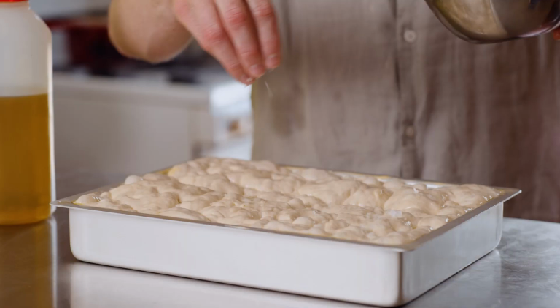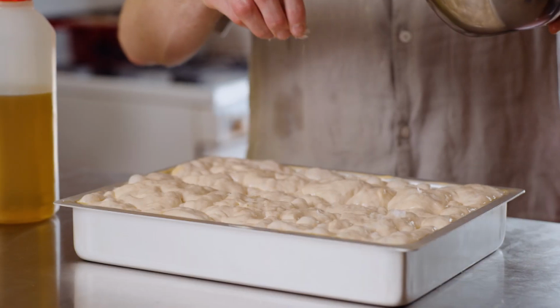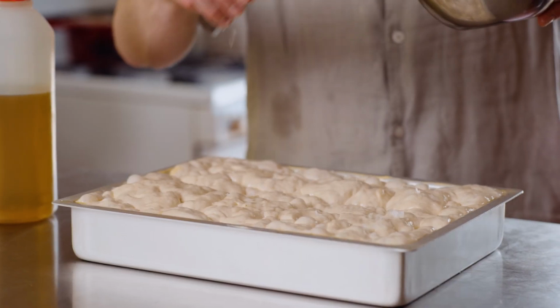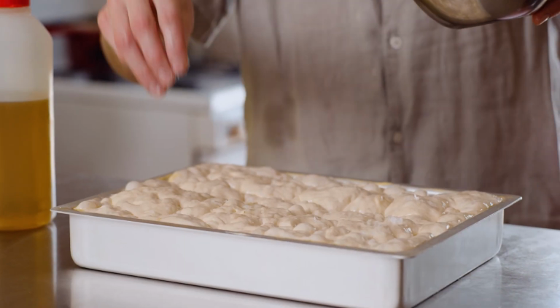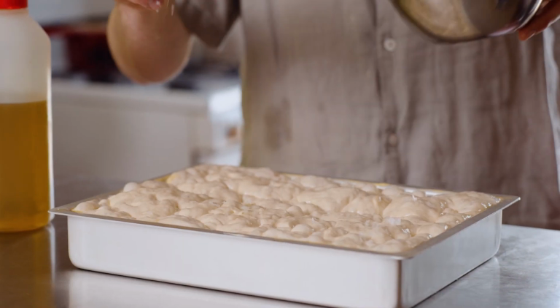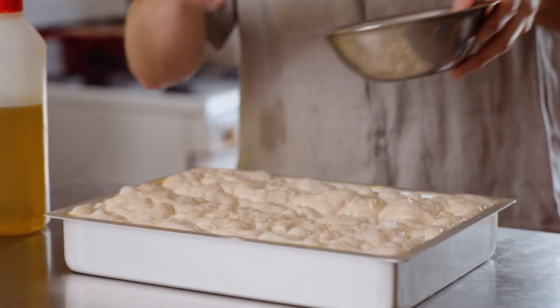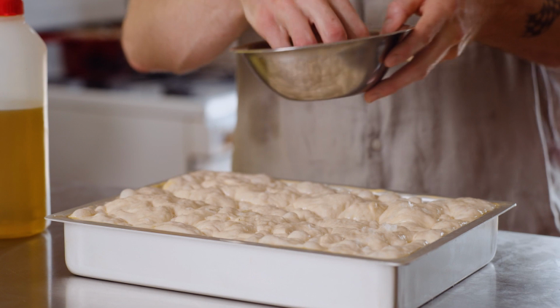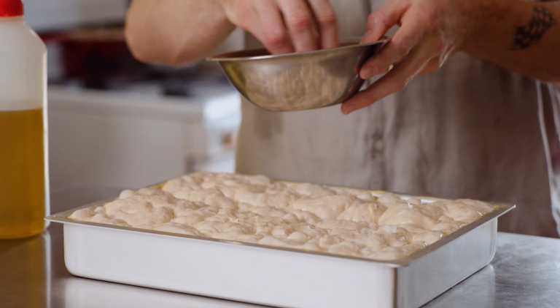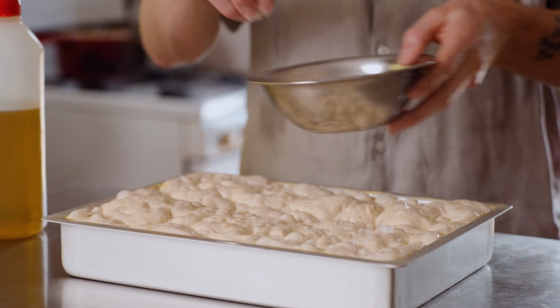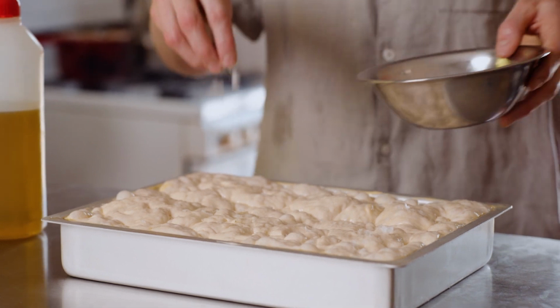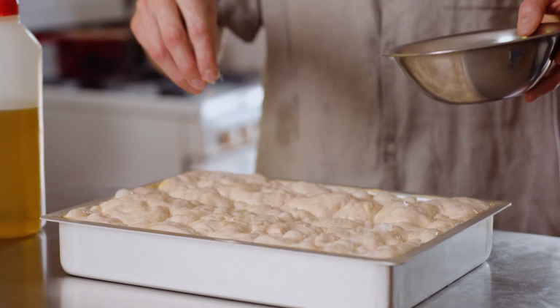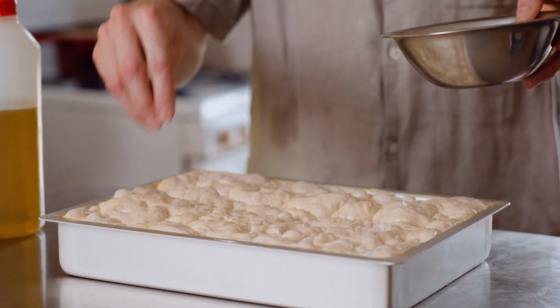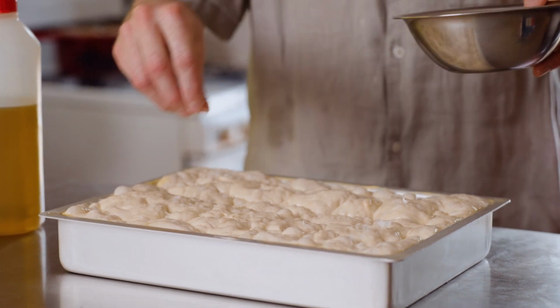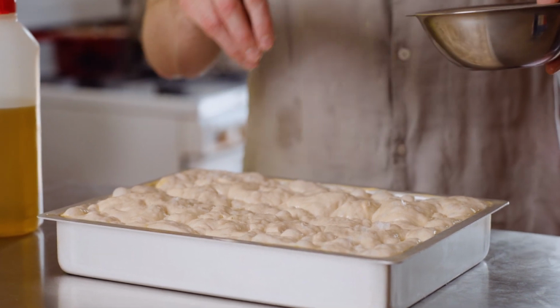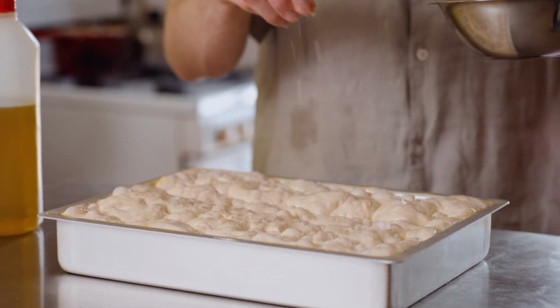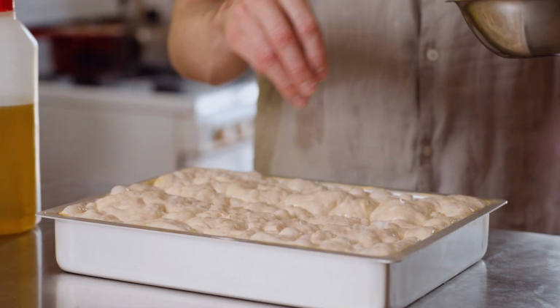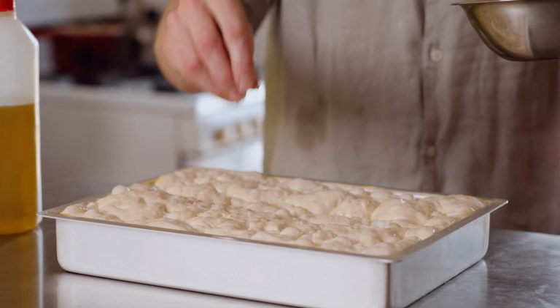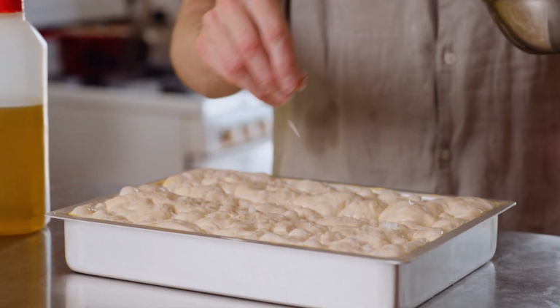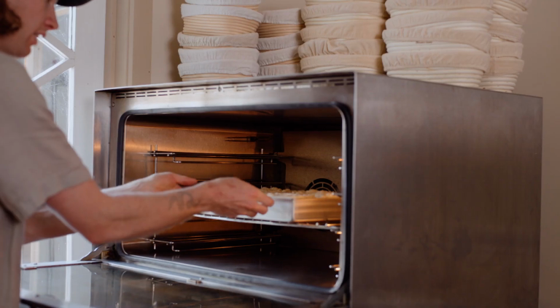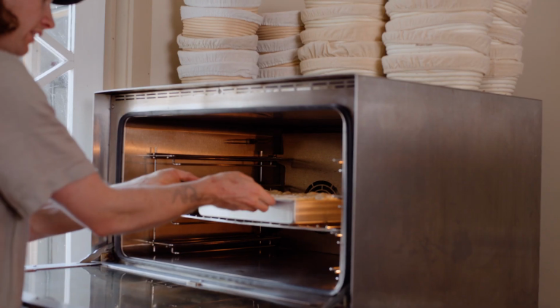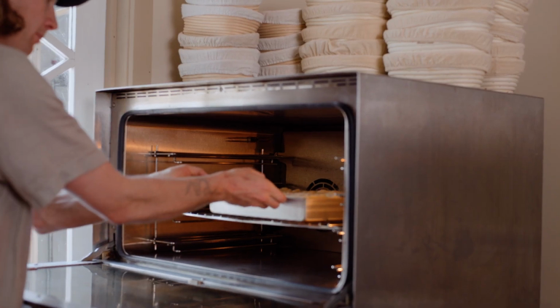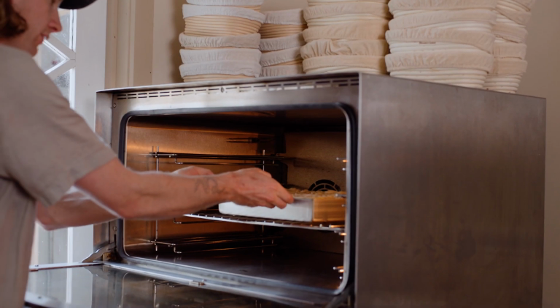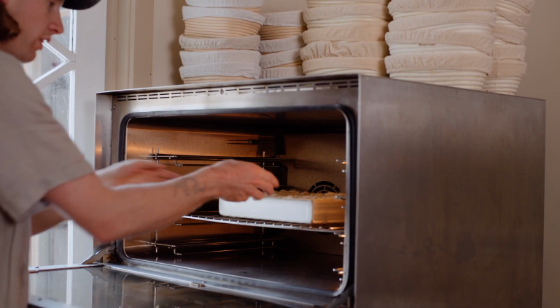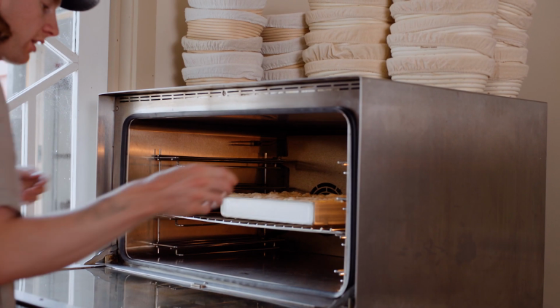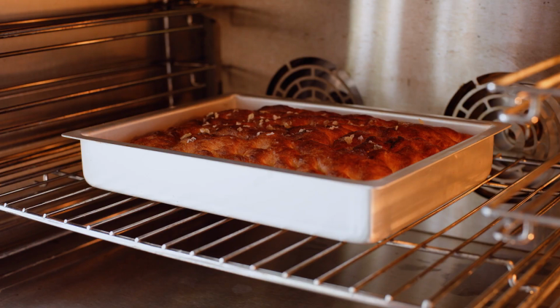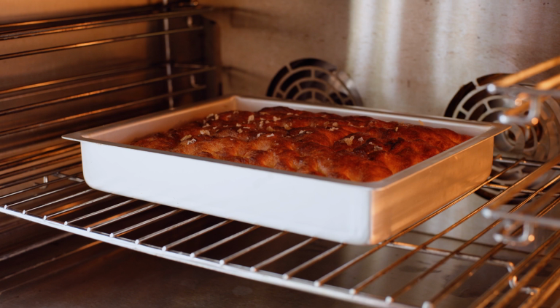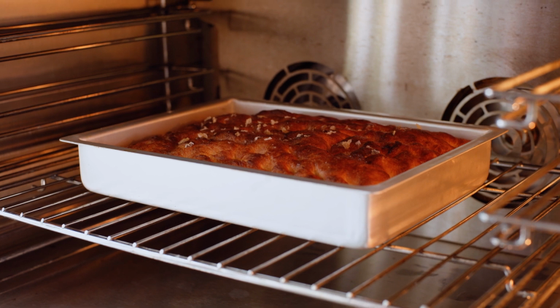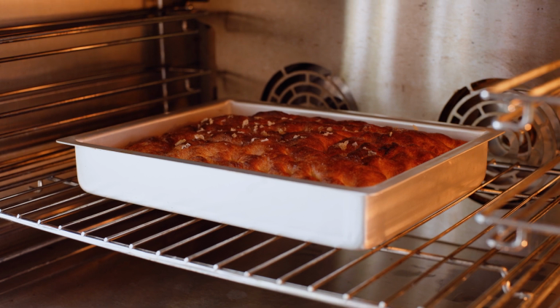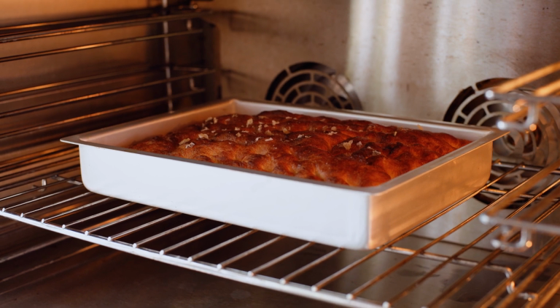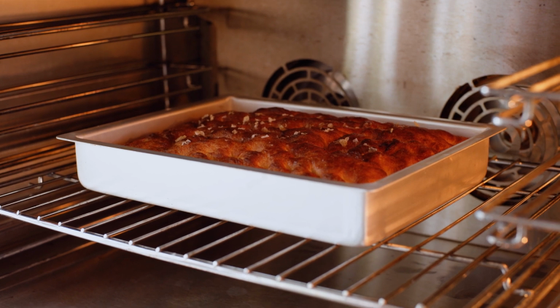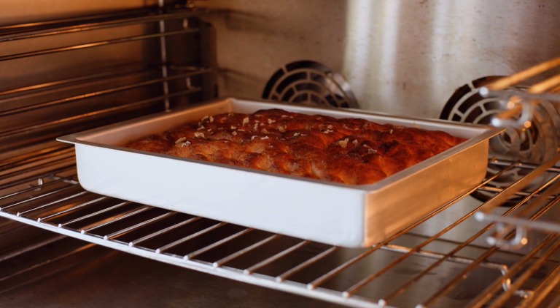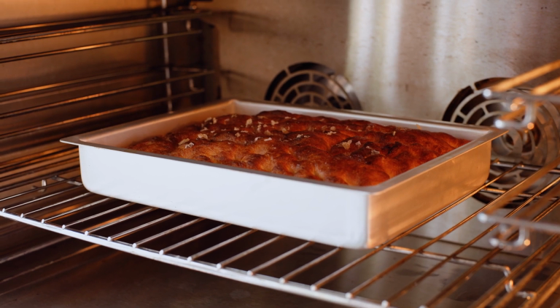Now we're just going to garnish it with a tiny bit of sea salt all over the top, and let that bake for 20 minutes or until it's completely golden brown all over.